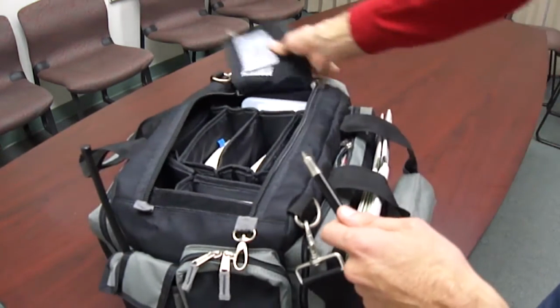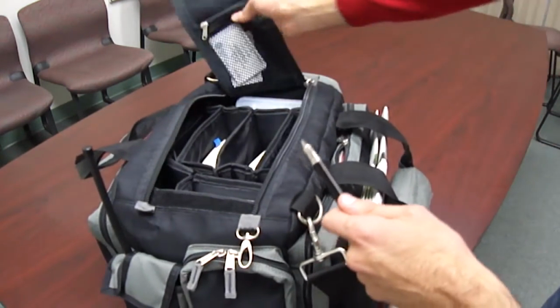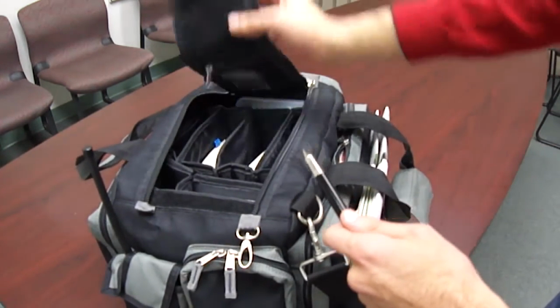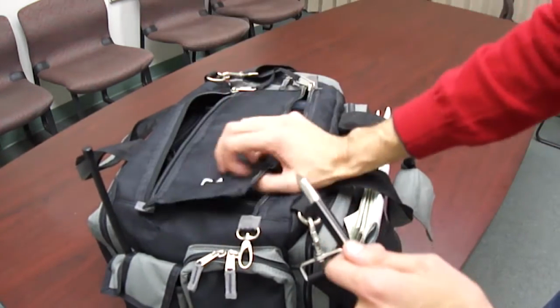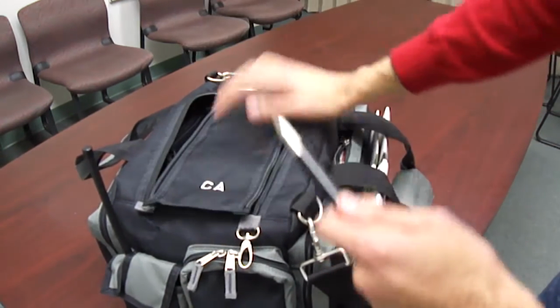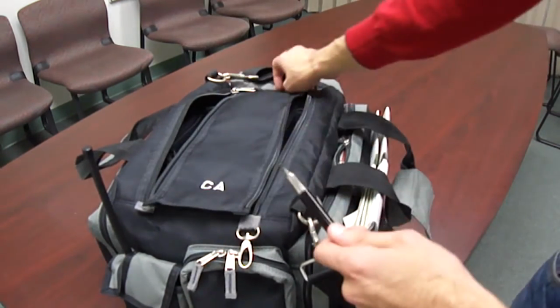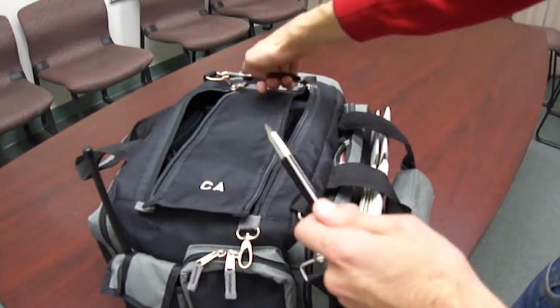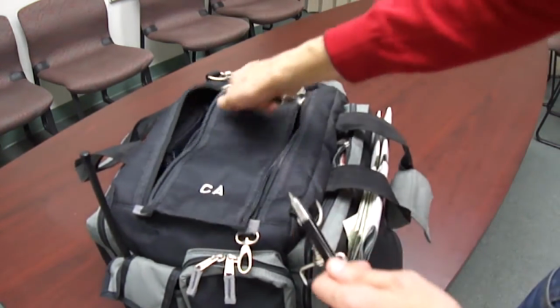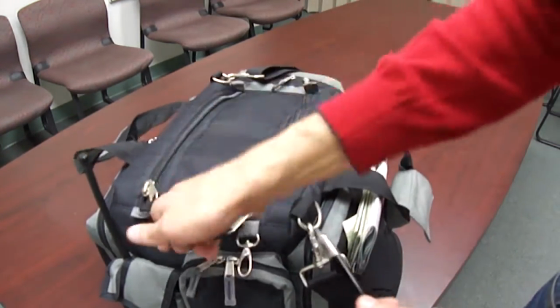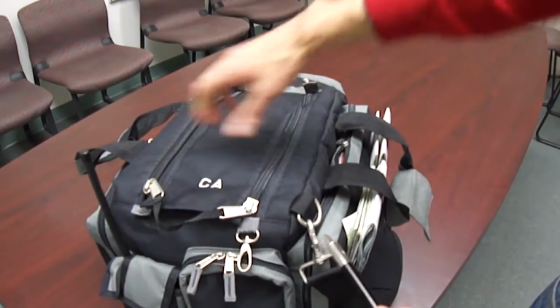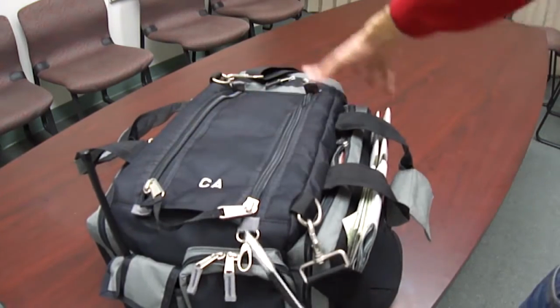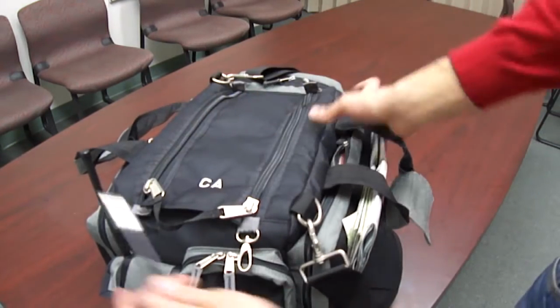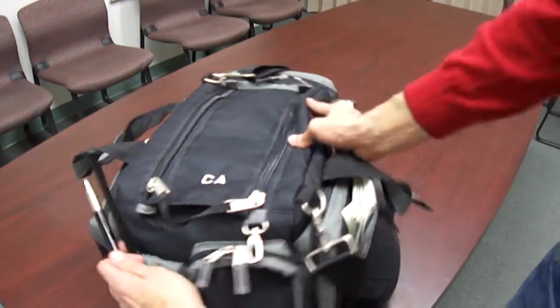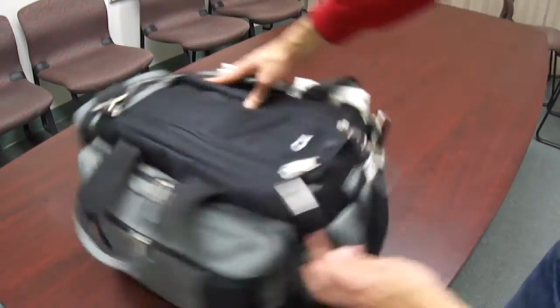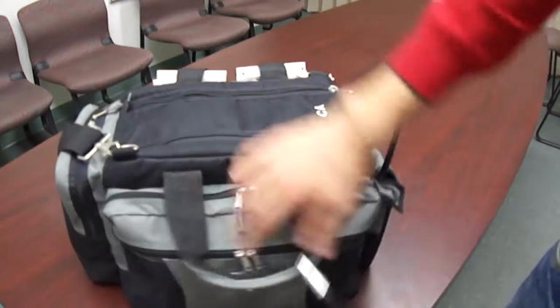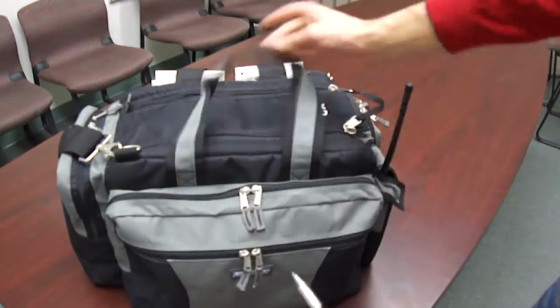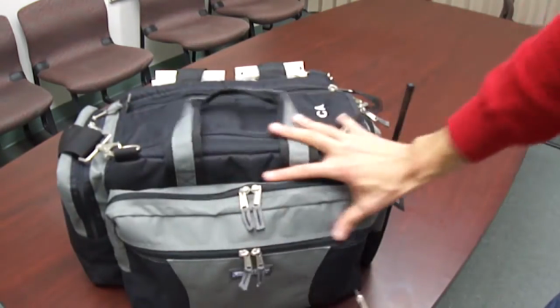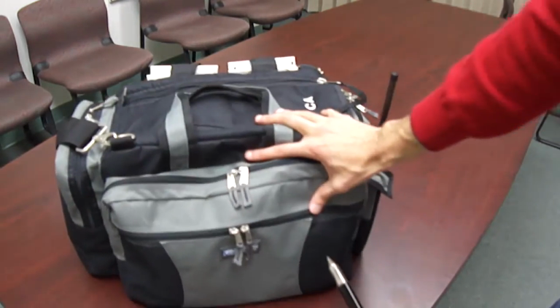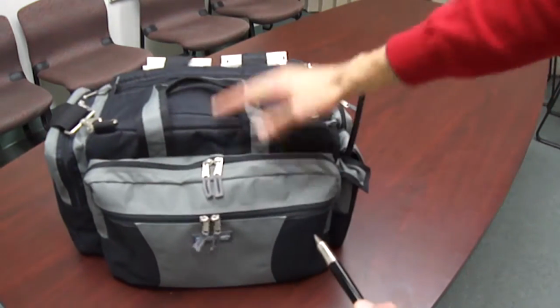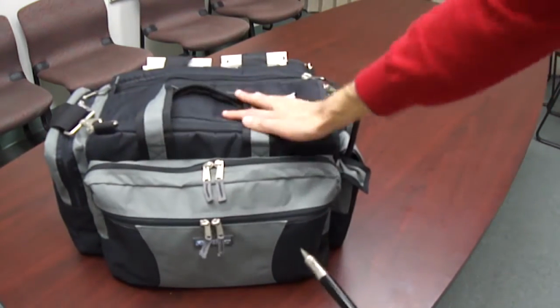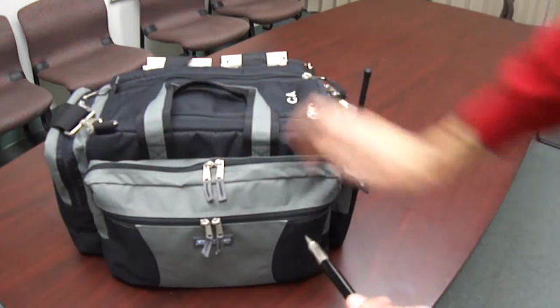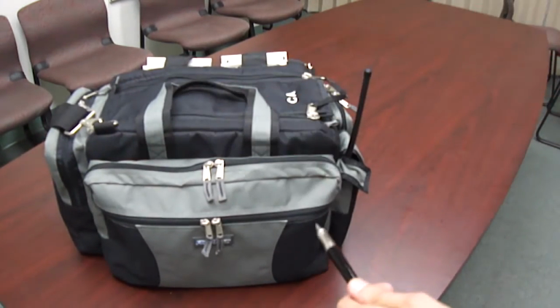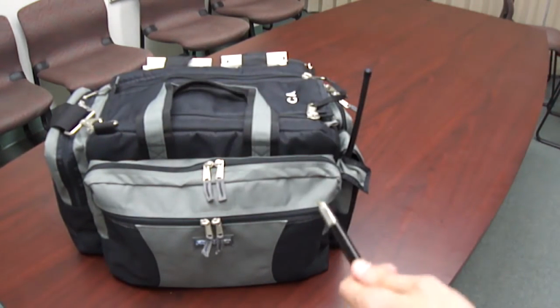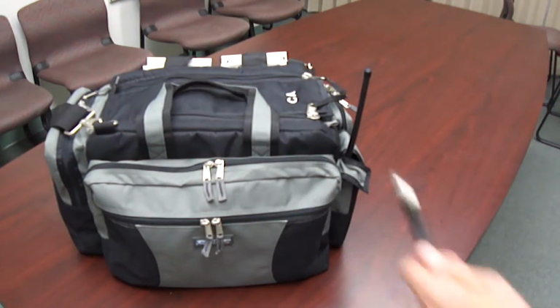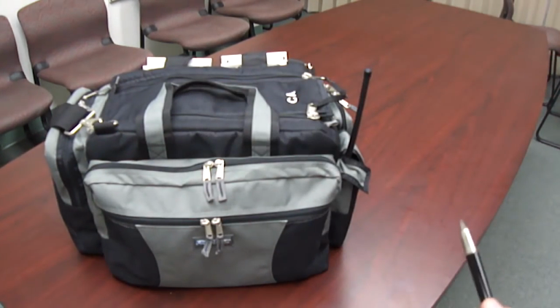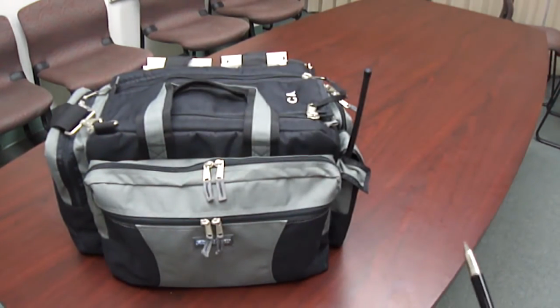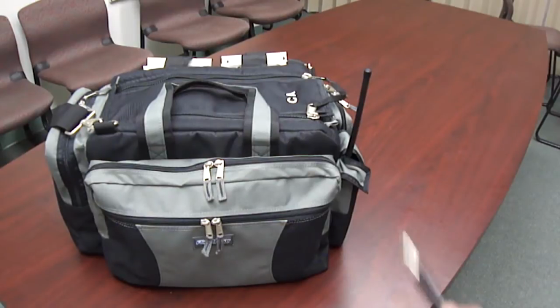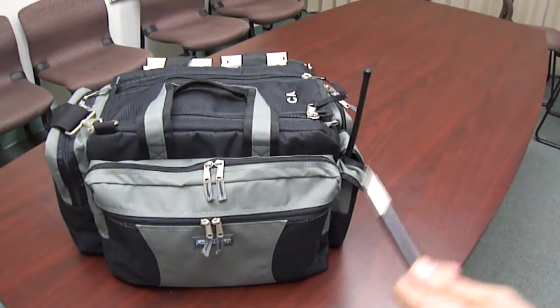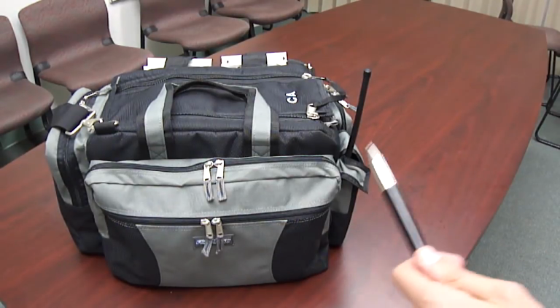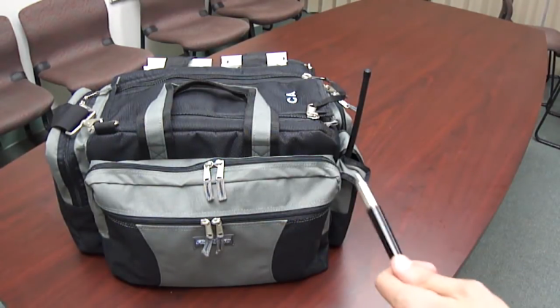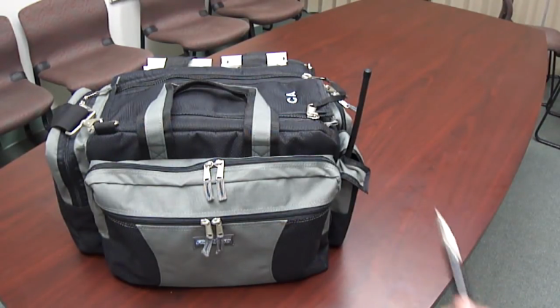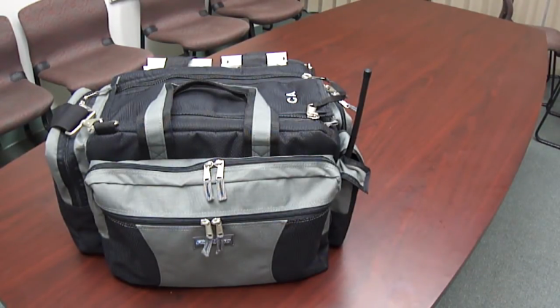Overall, an excellent, excellent flight bag, and it's absolutely worth every penny that you're going to pay for it. I highly, highly recommend it.